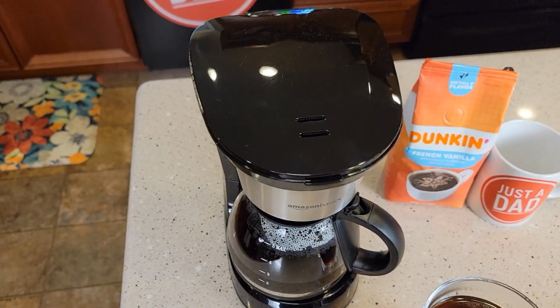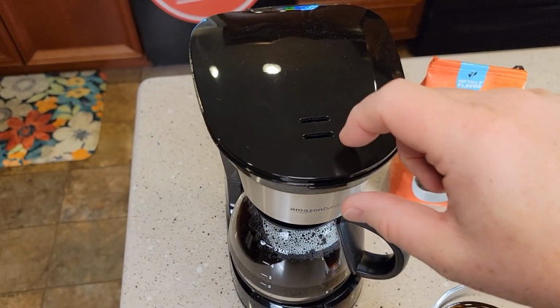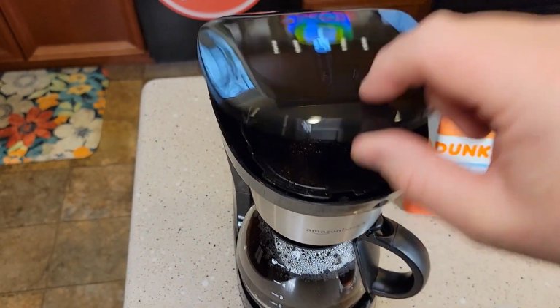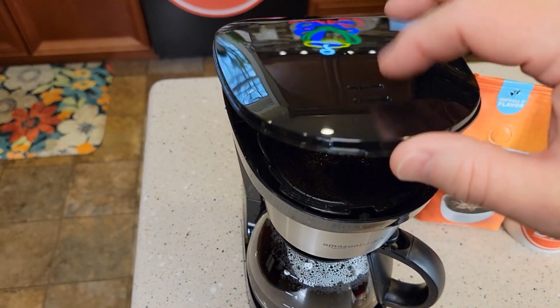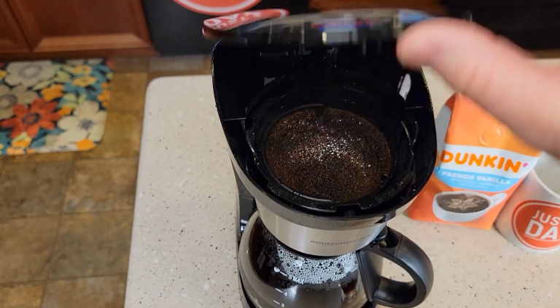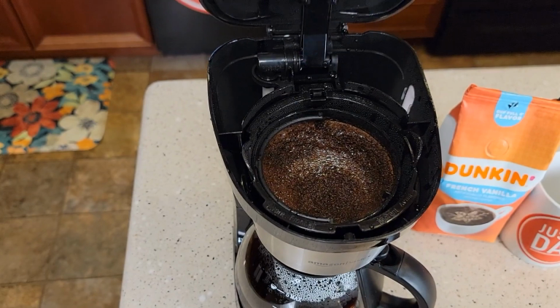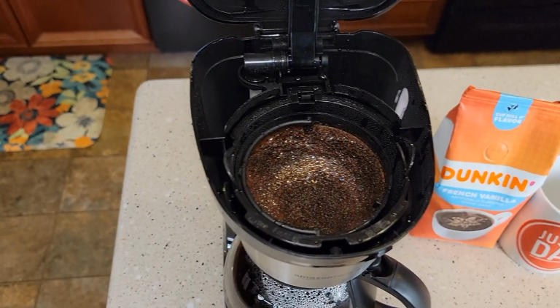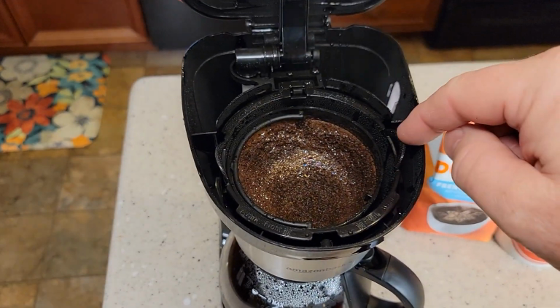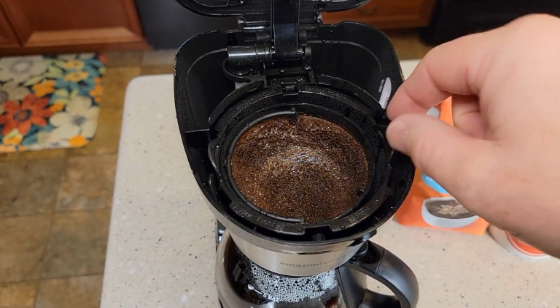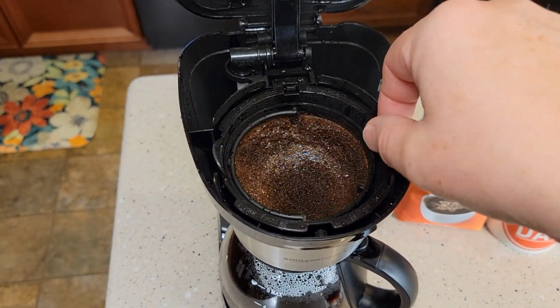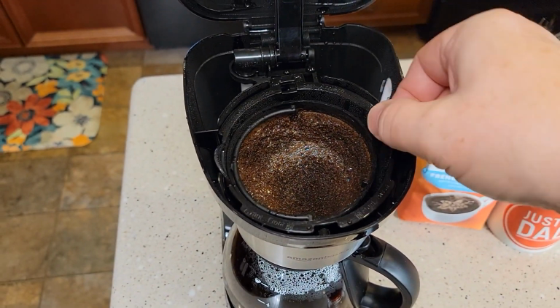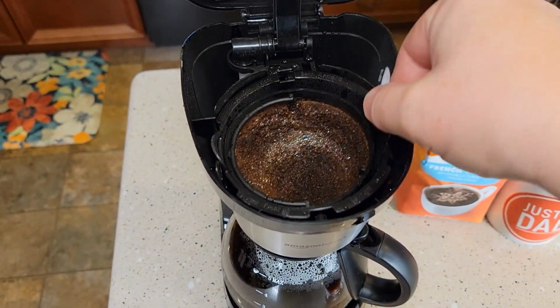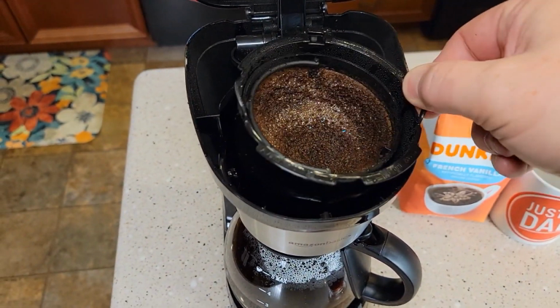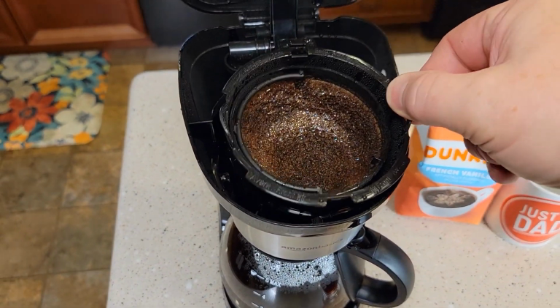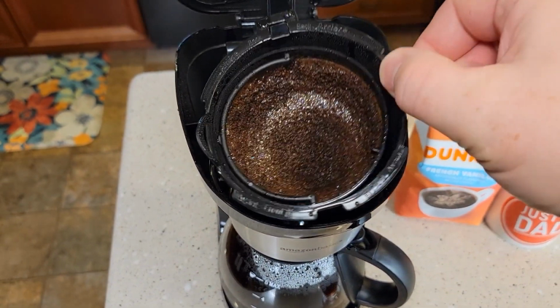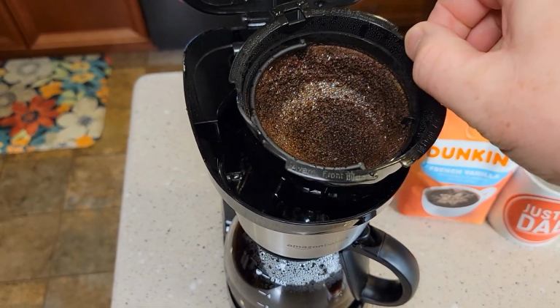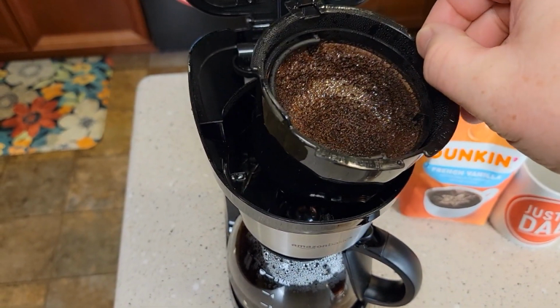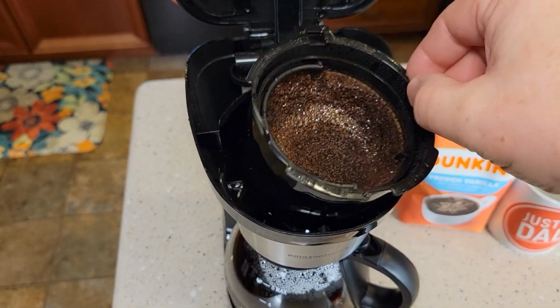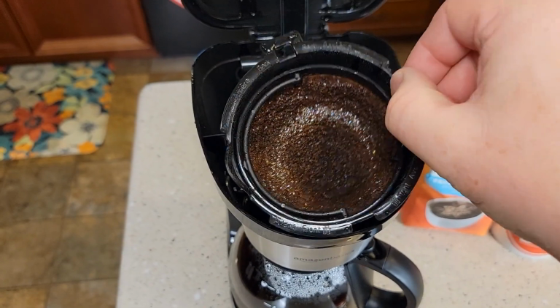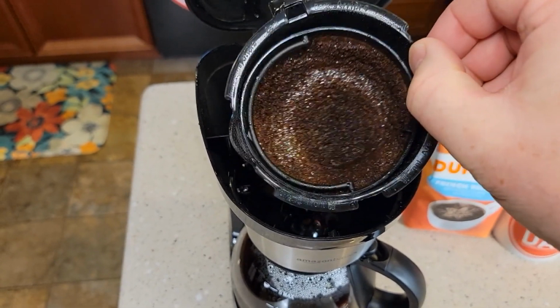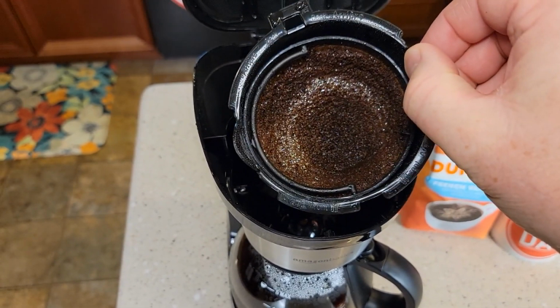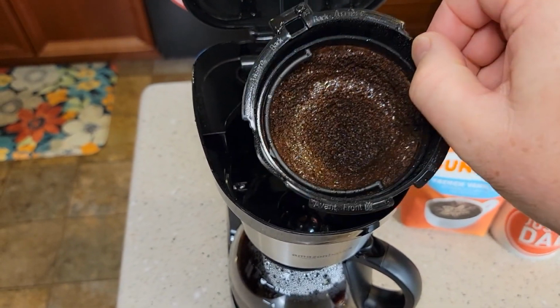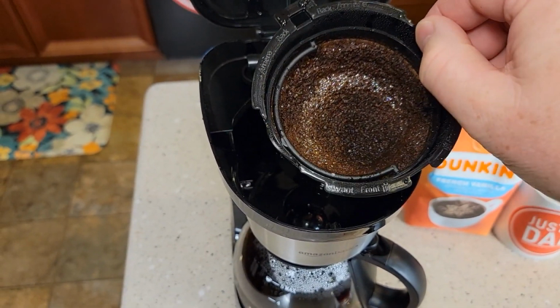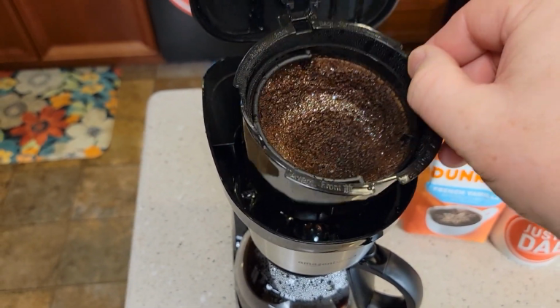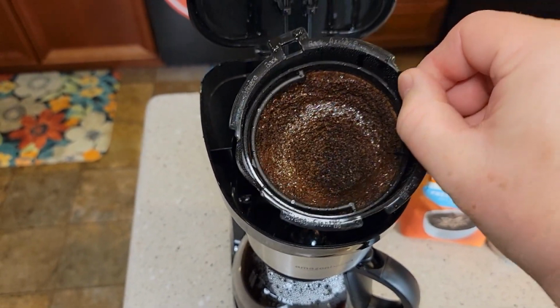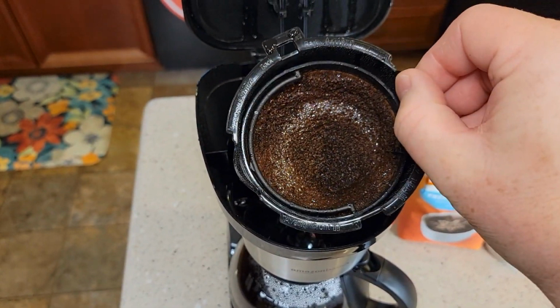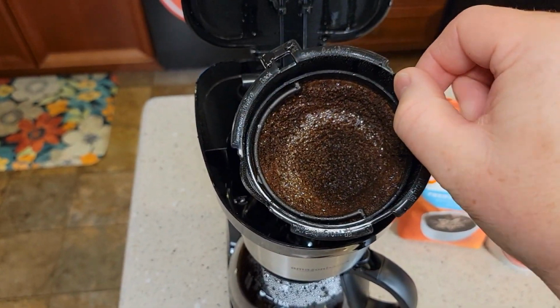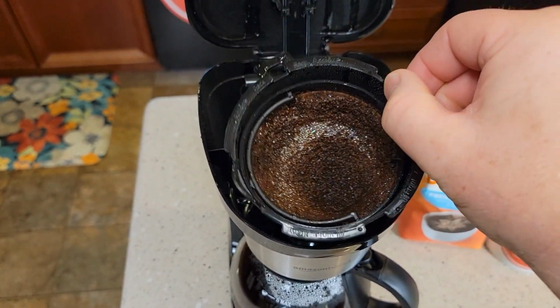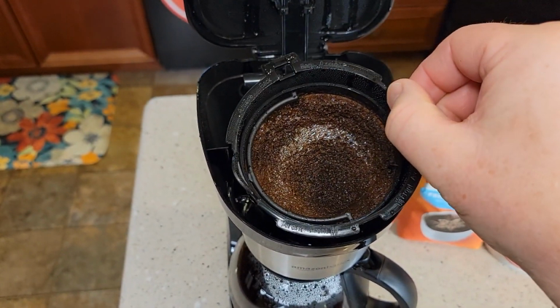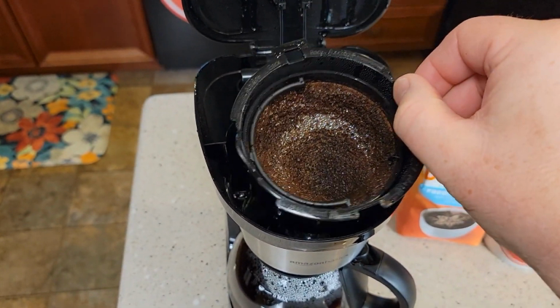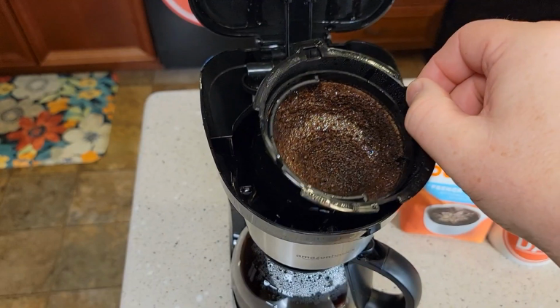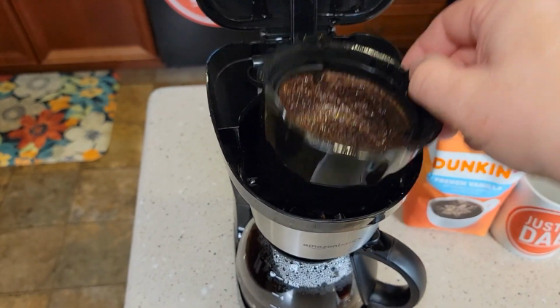Okay, so cleanup is very simple. Be careful, this can be hot up here. This filter basket can be hot, but there are these little ears — you're going to grab those. You can take that over to the trash can and get rid of the coffee grounds. You can wash both the filter and the basket in the top rack of the dishwasher.